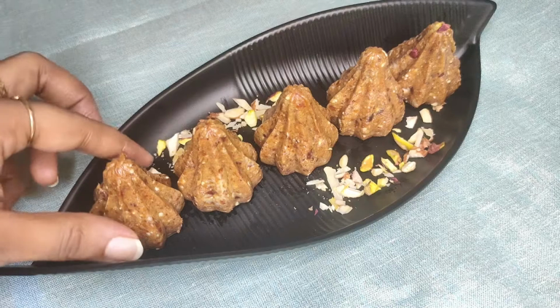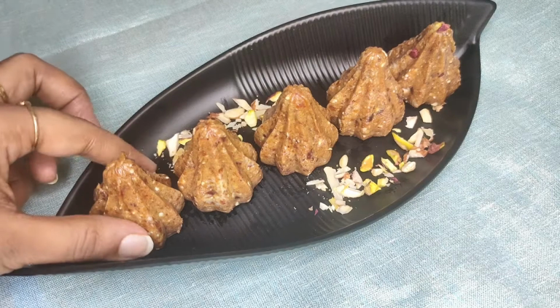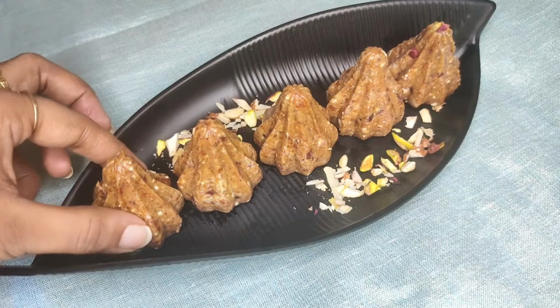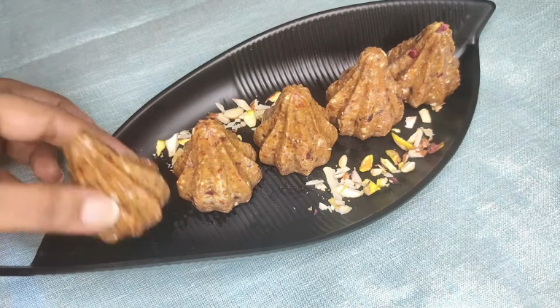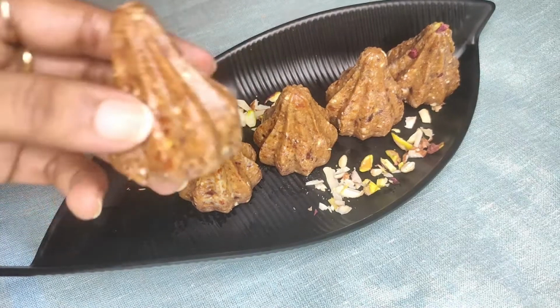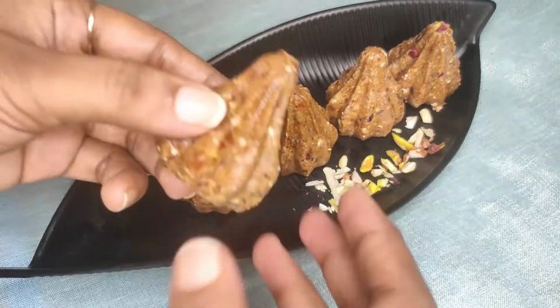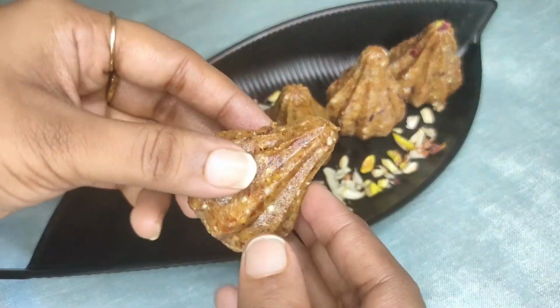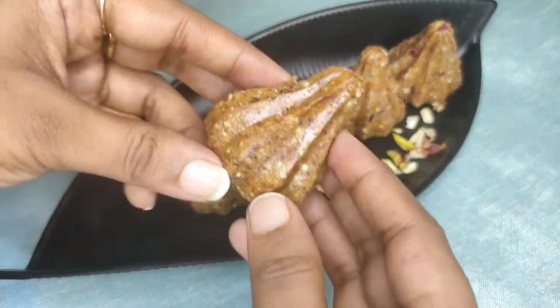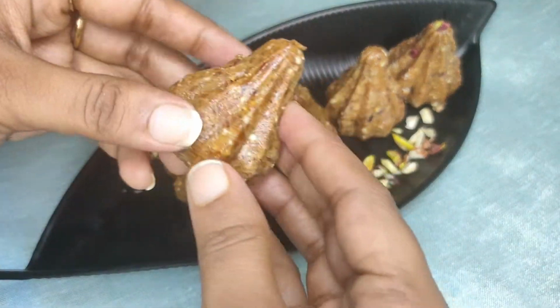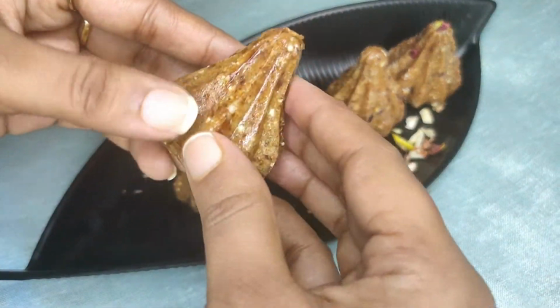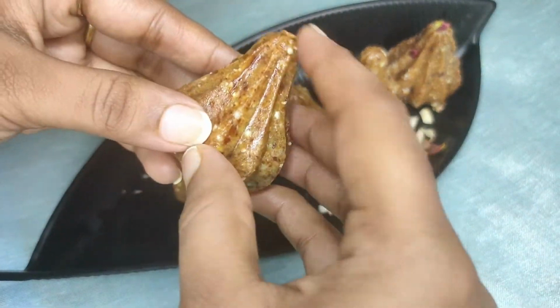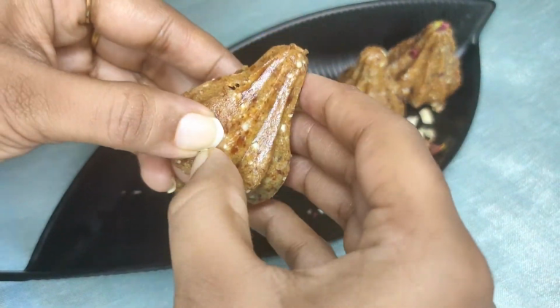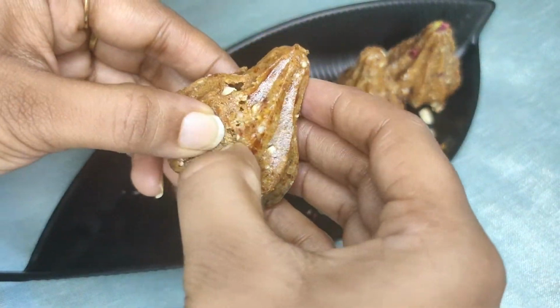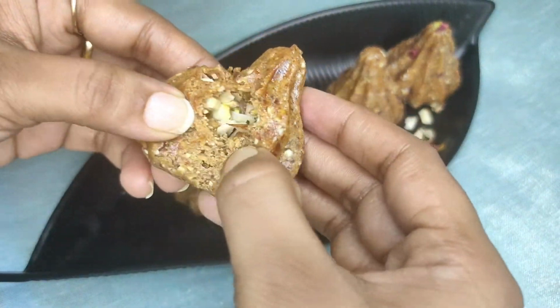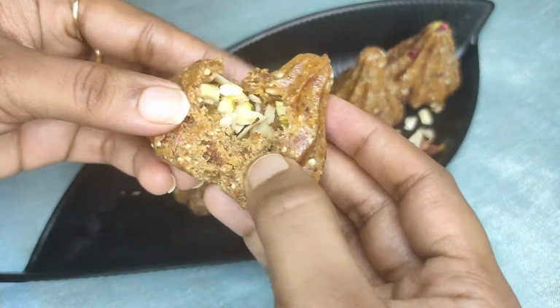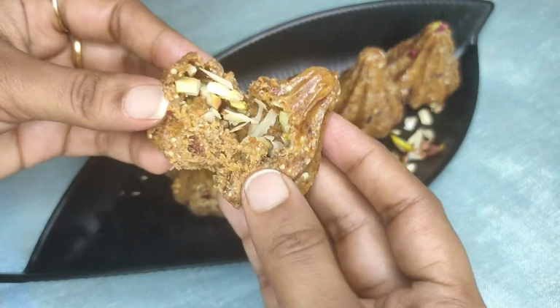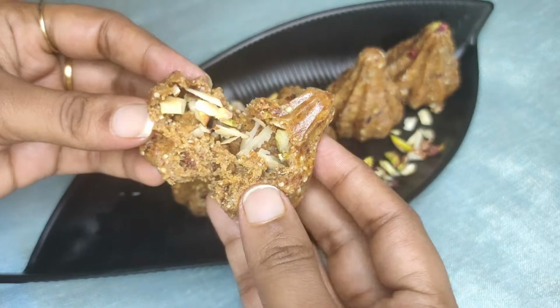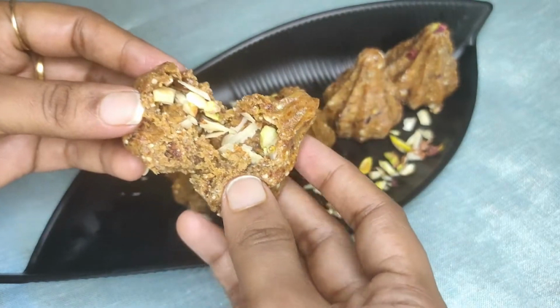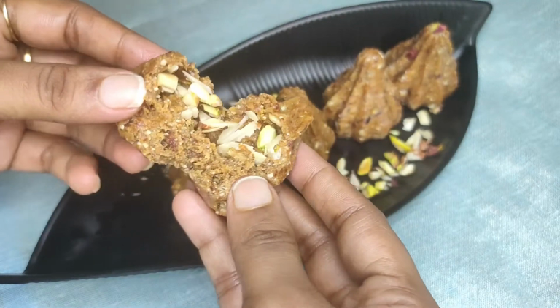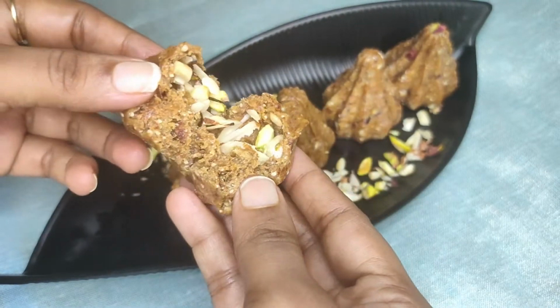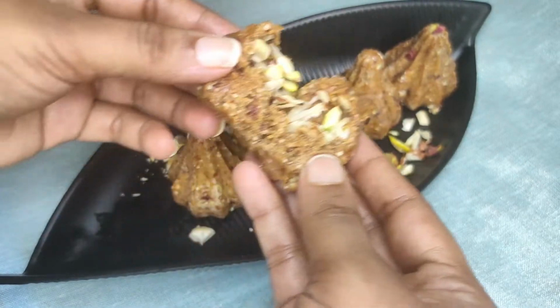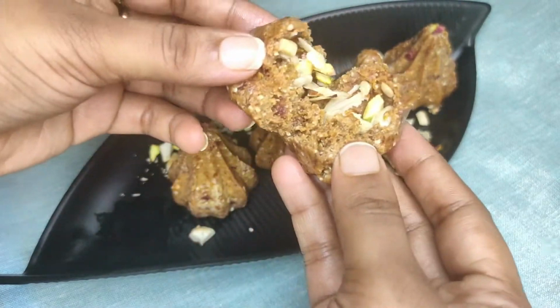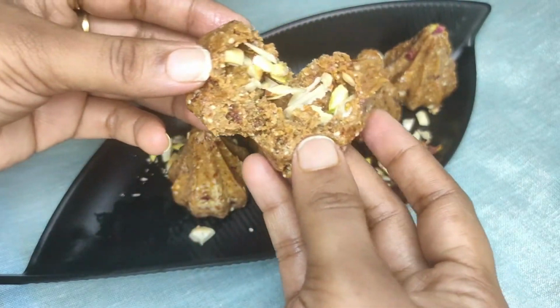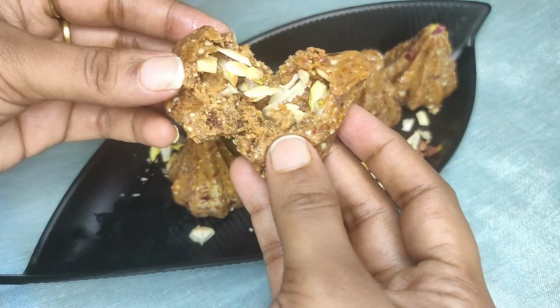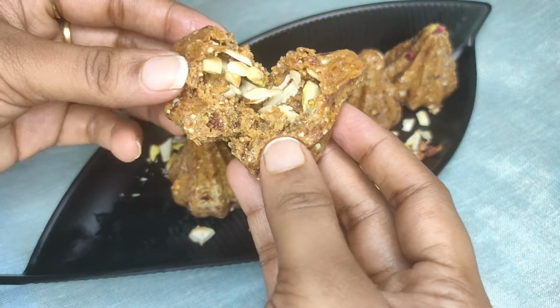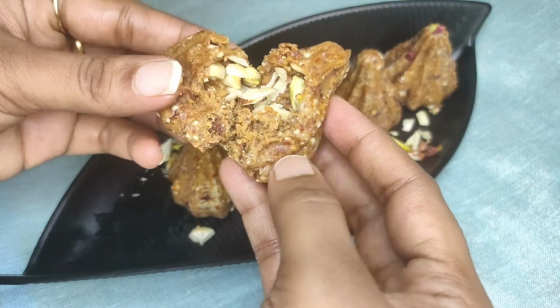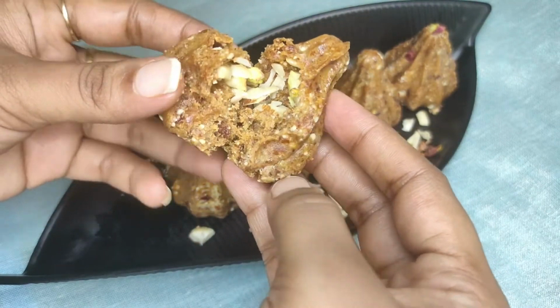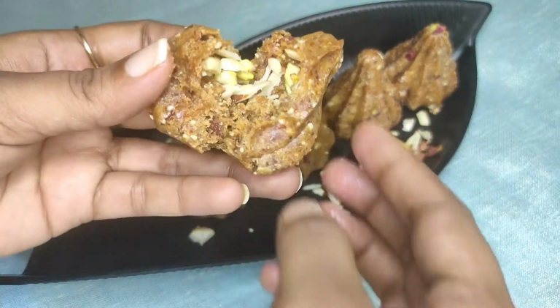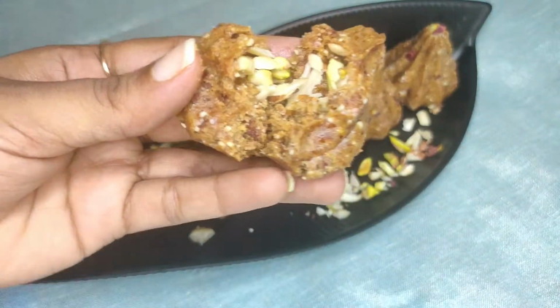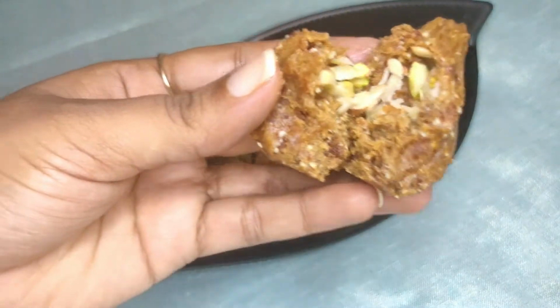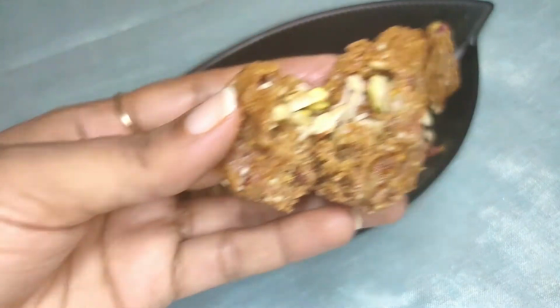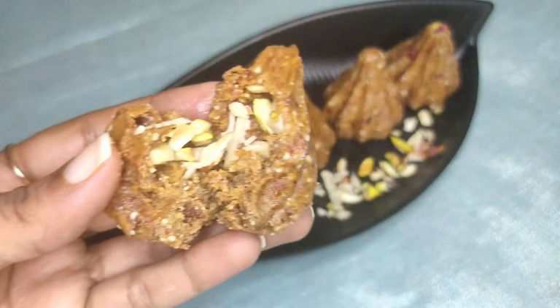Hello everyone, welcome to Raya Straits. As Ganesh Chaturthi is coming, let's see how to make this sugar-free modak which is loaded with full of nutrition.